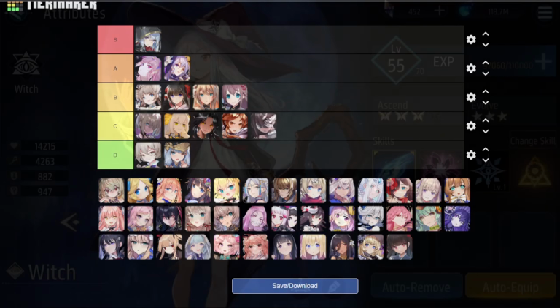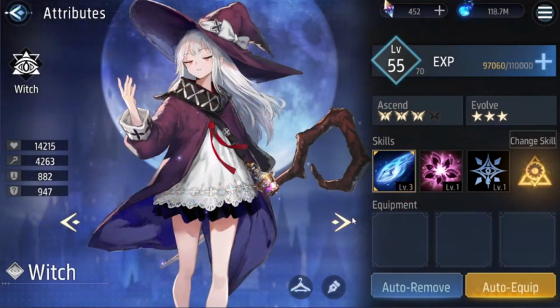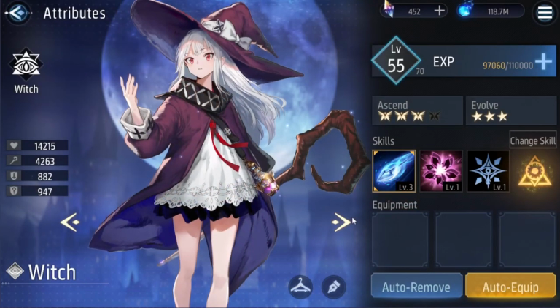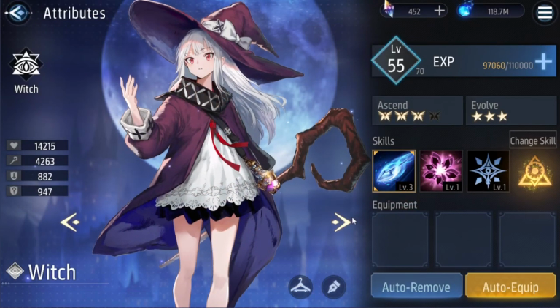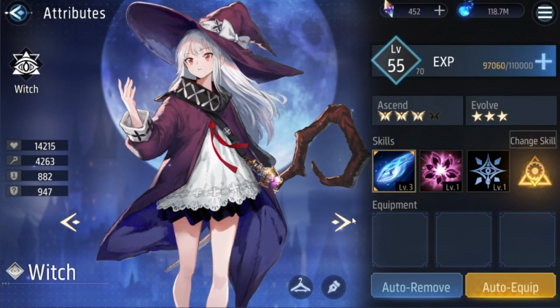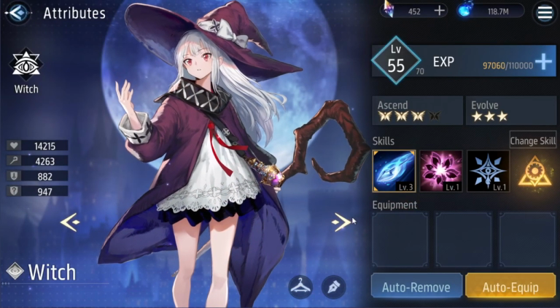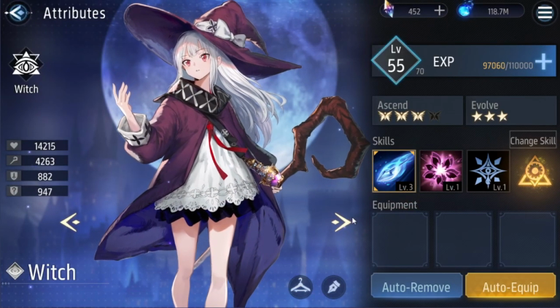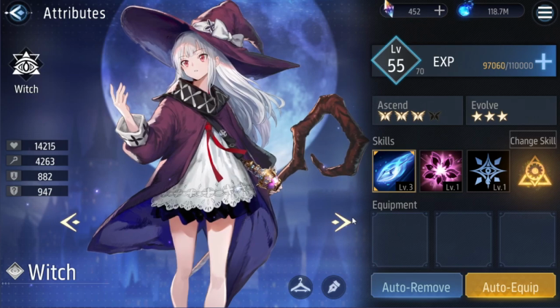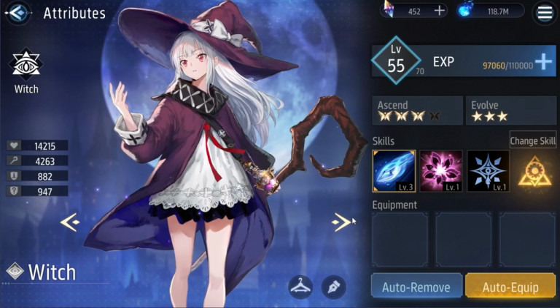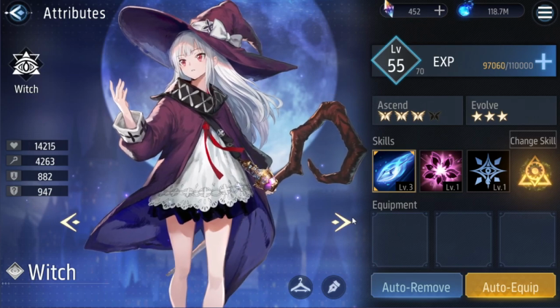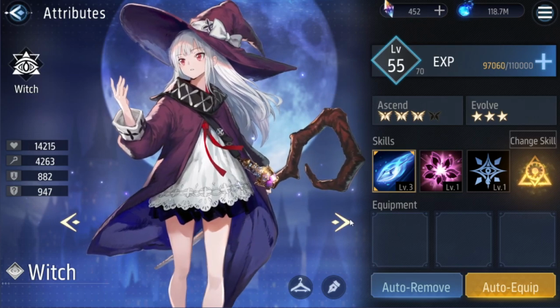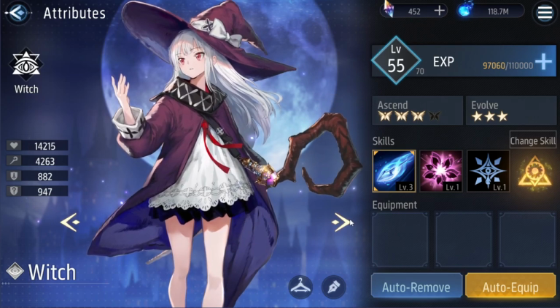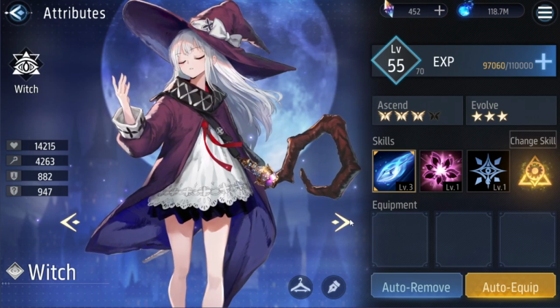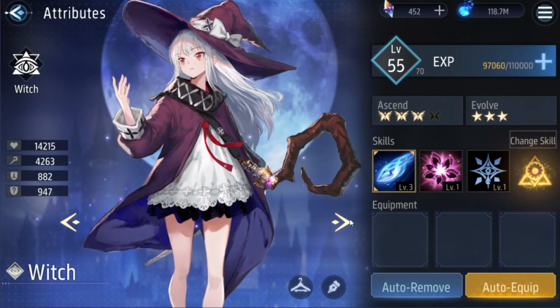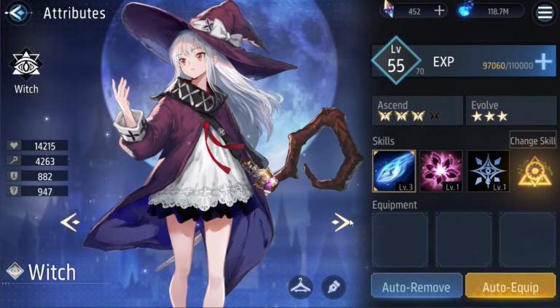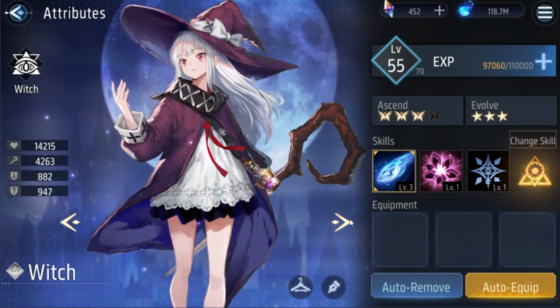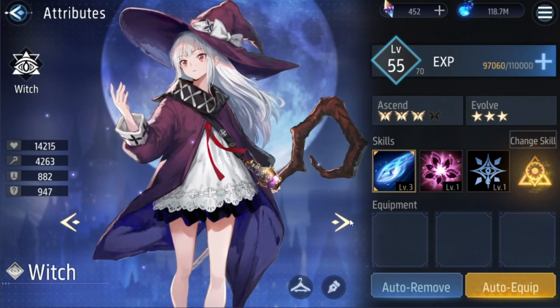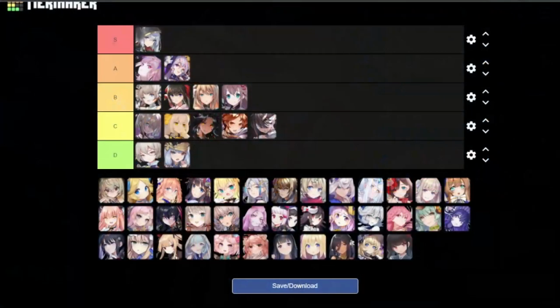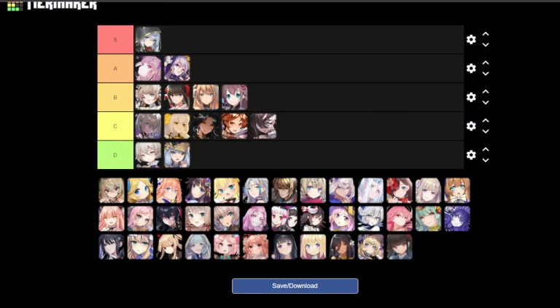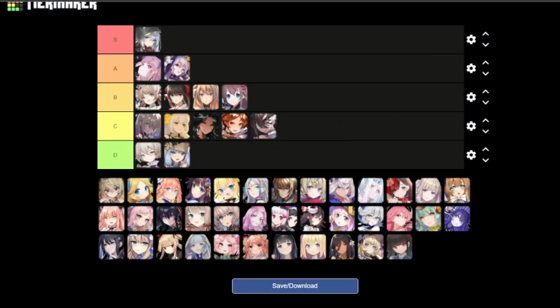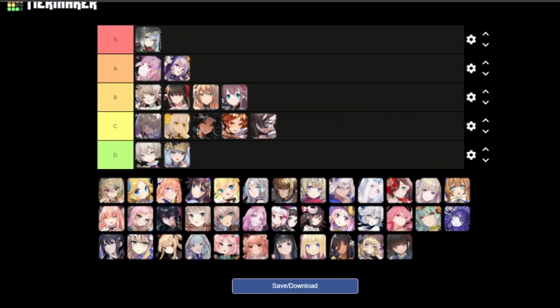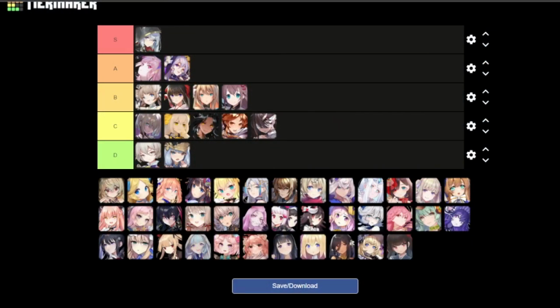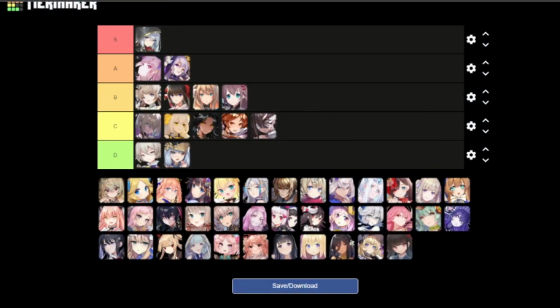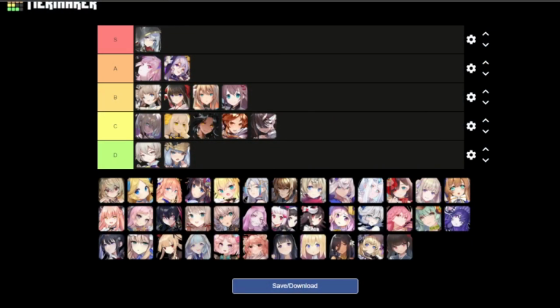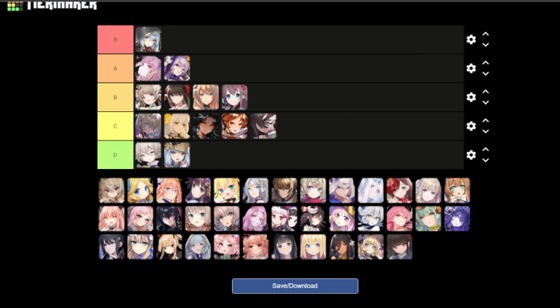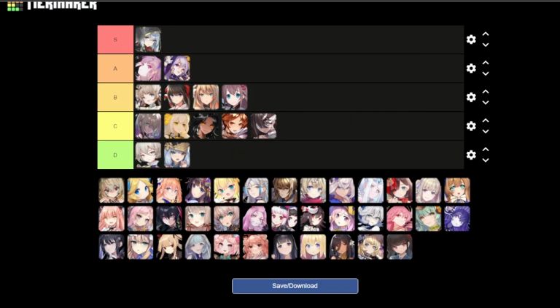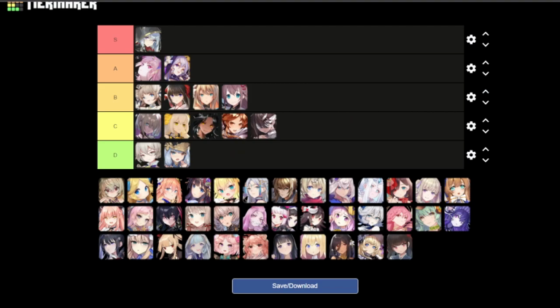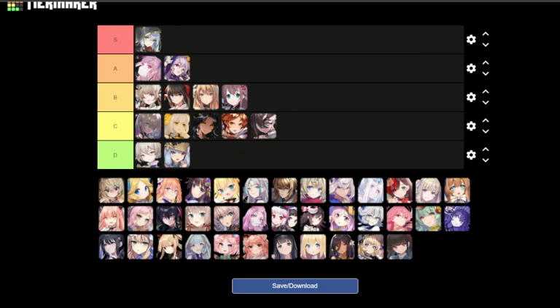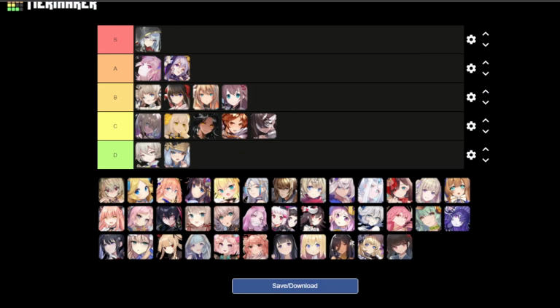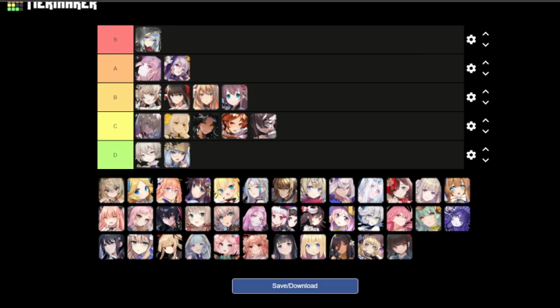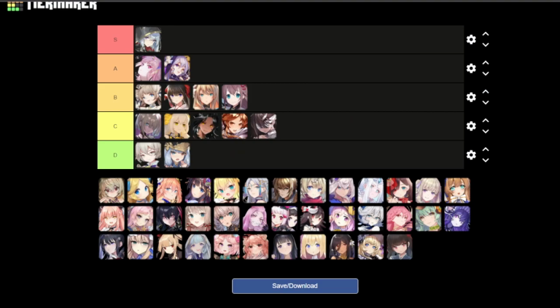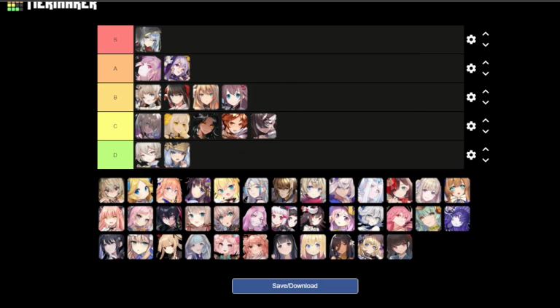Next is Witch or Elena — I don't think she's on this tier list. Yeah, she's not, but I got A tier.